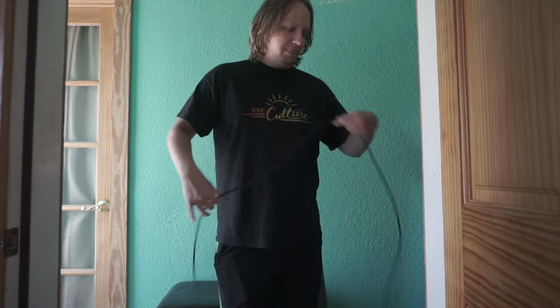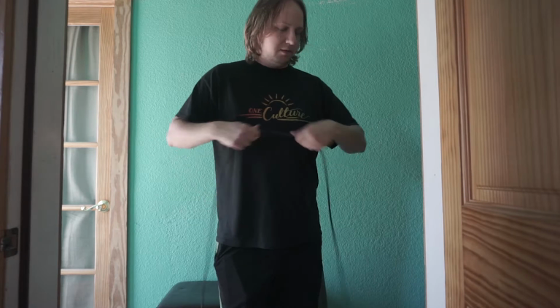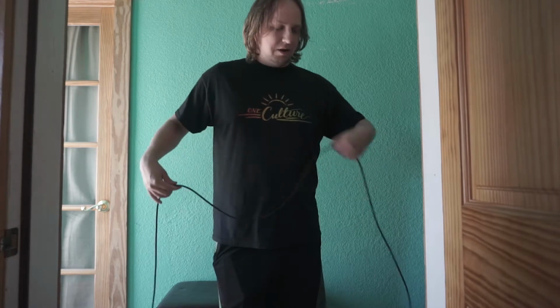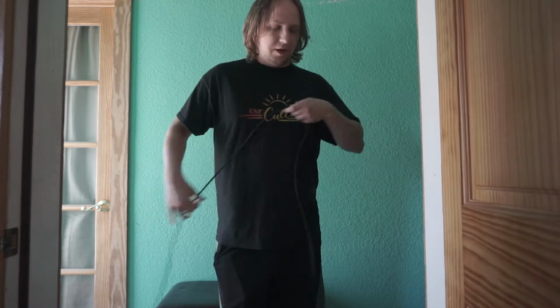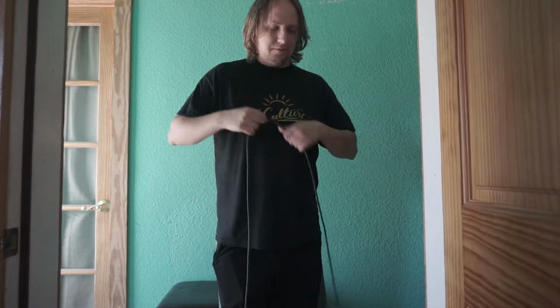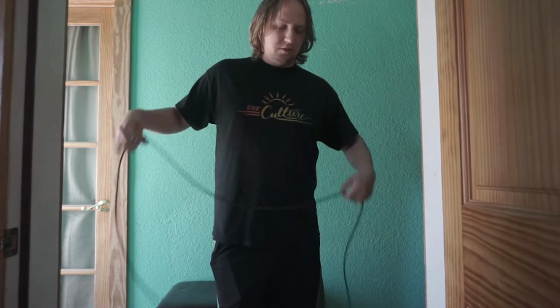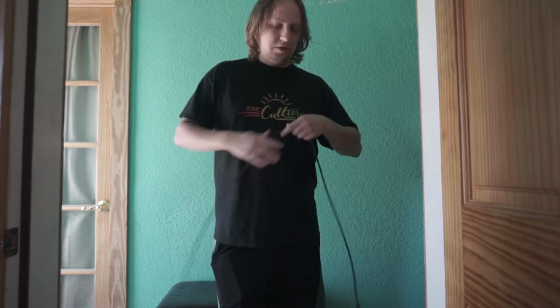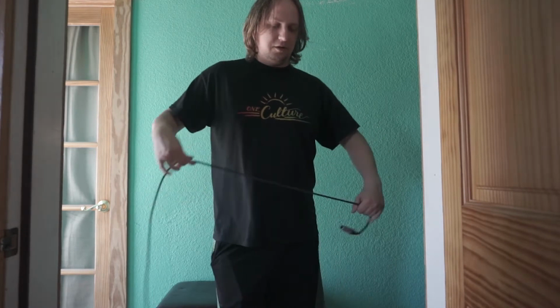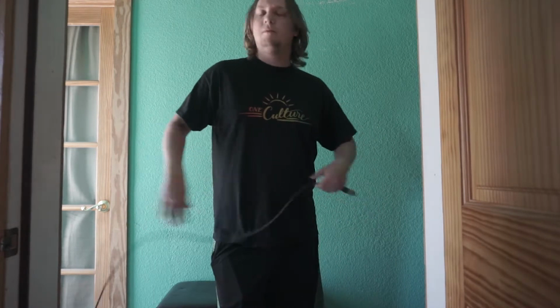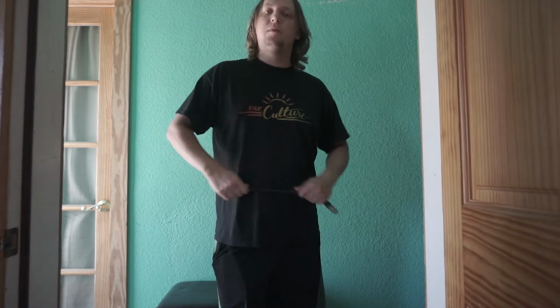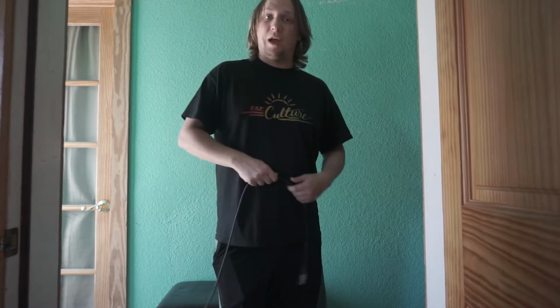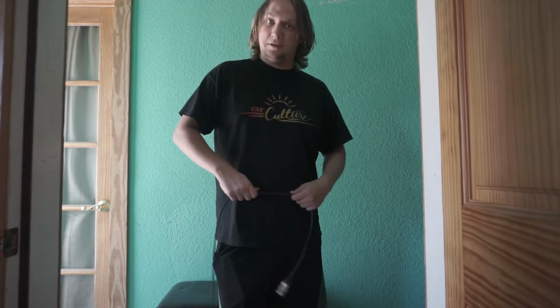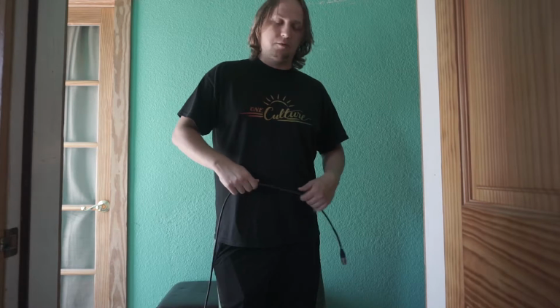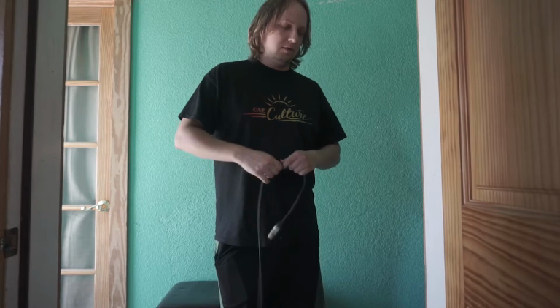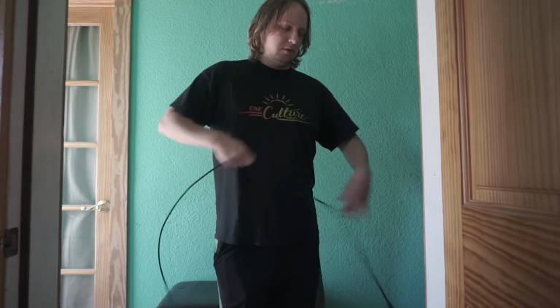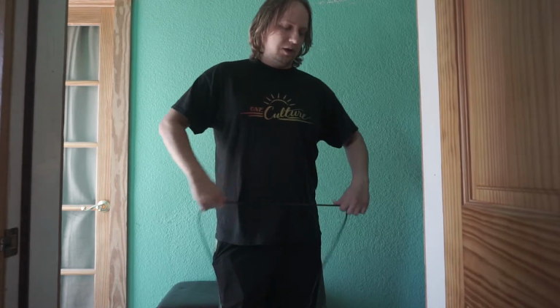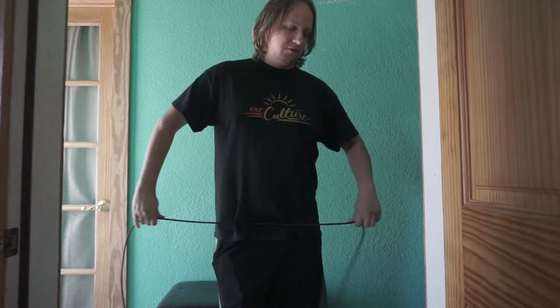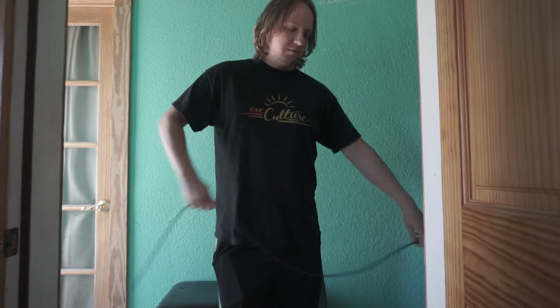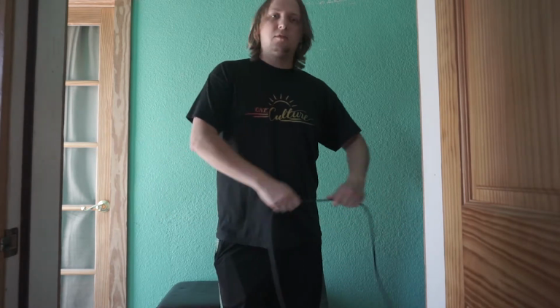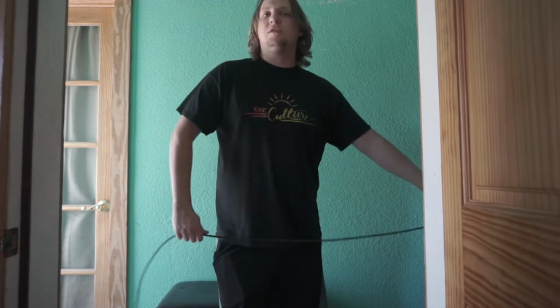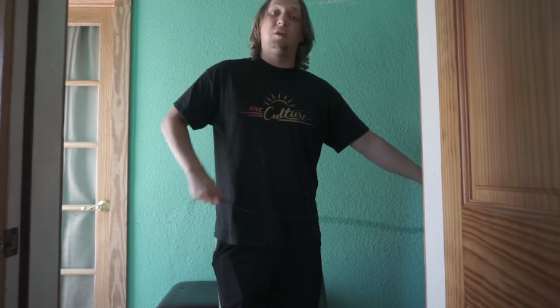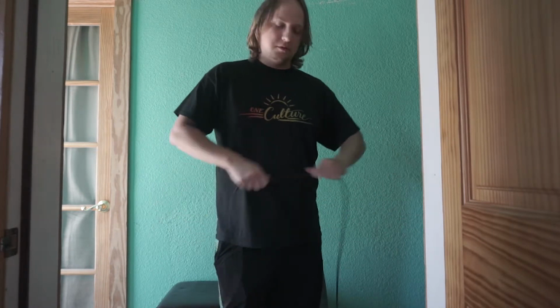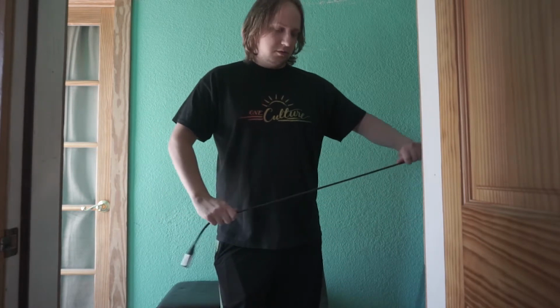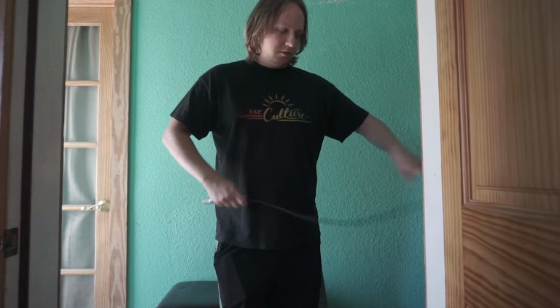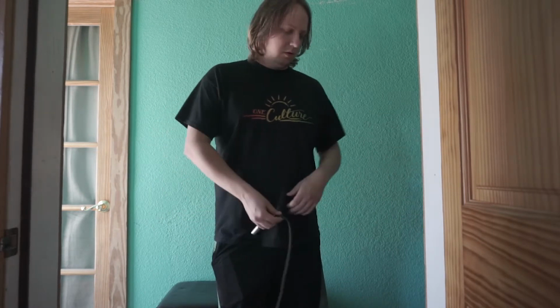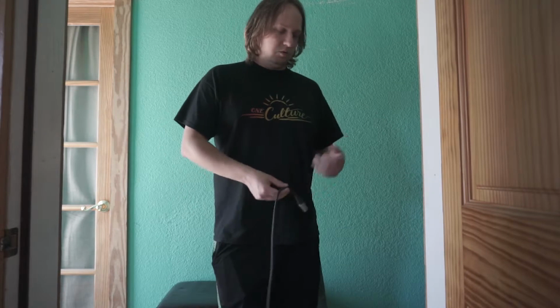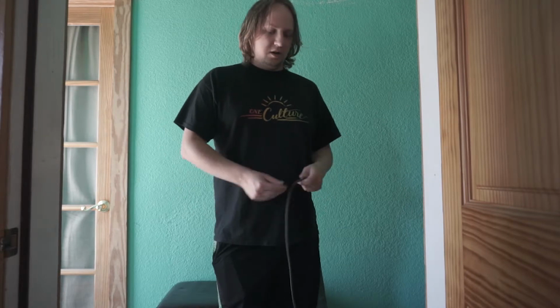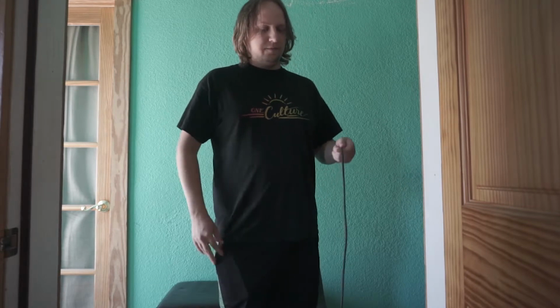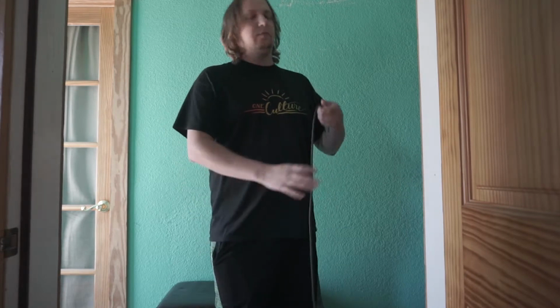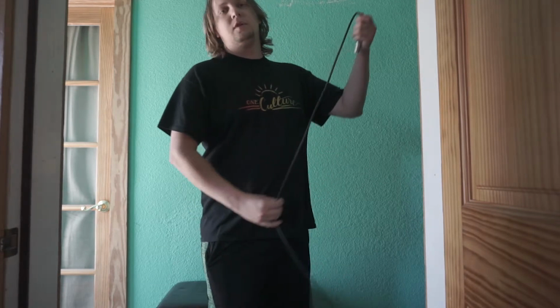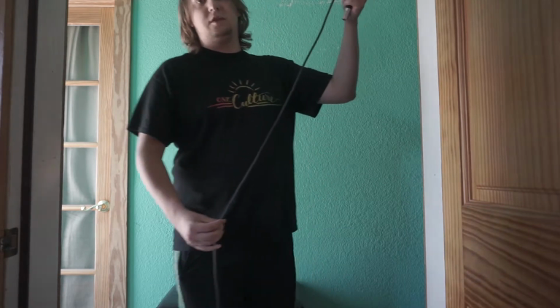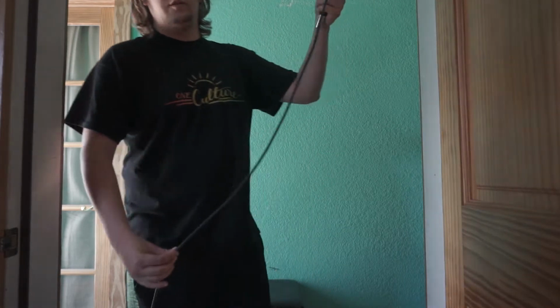The proper way to wrap an XLR cable is to wring it out a few times once it's unwrapped. Then when you're done, here's how you do it.